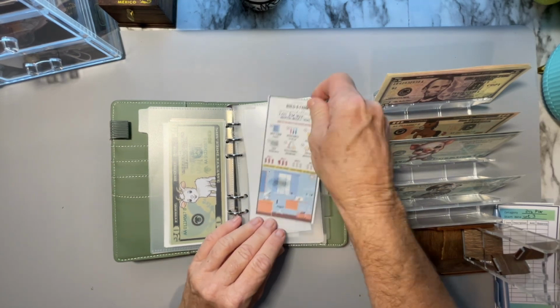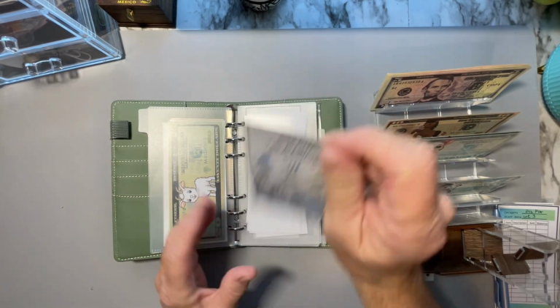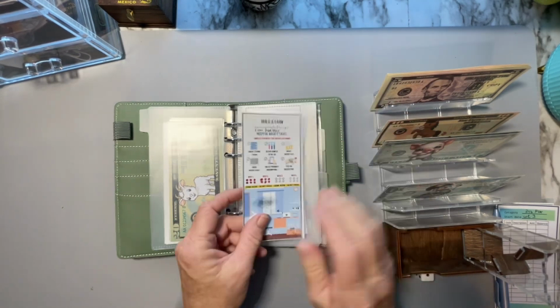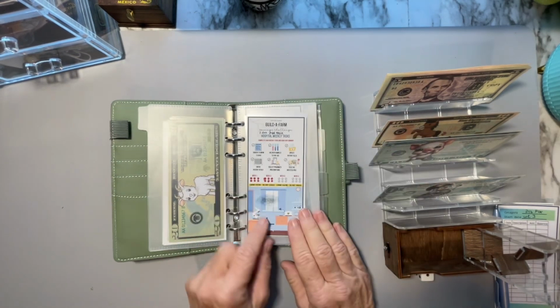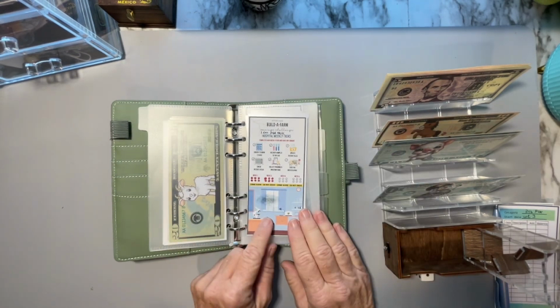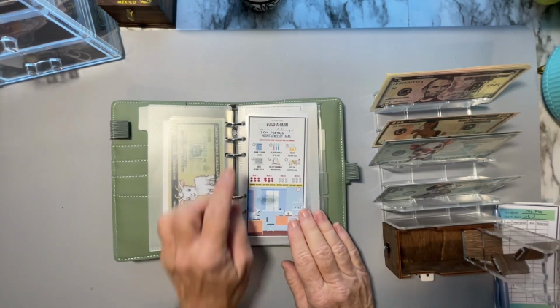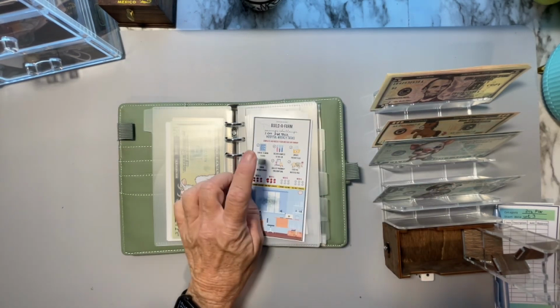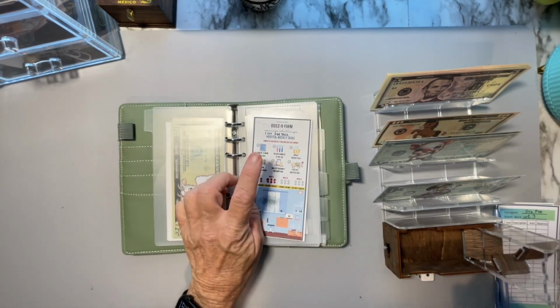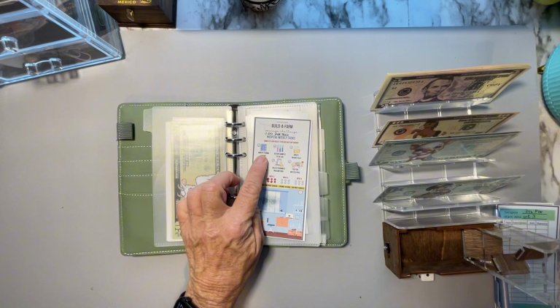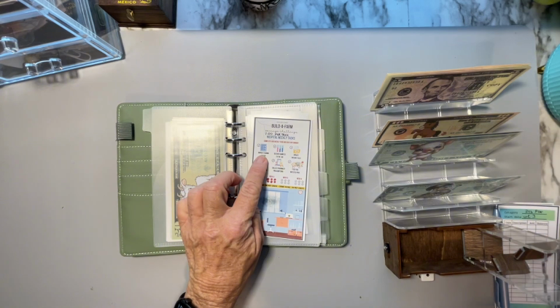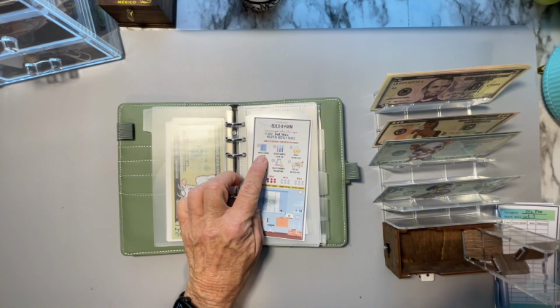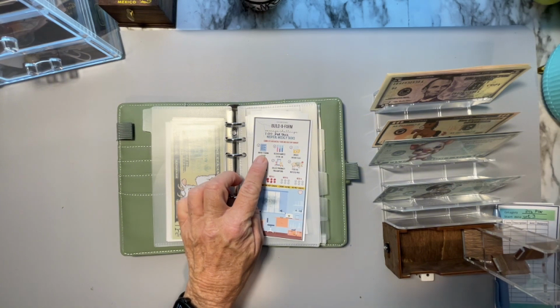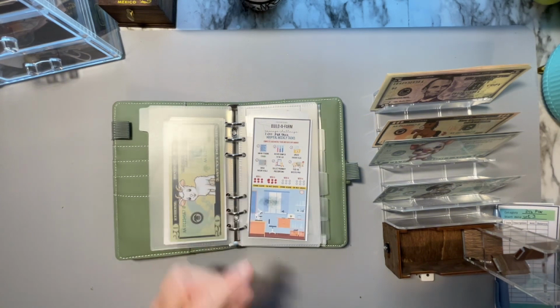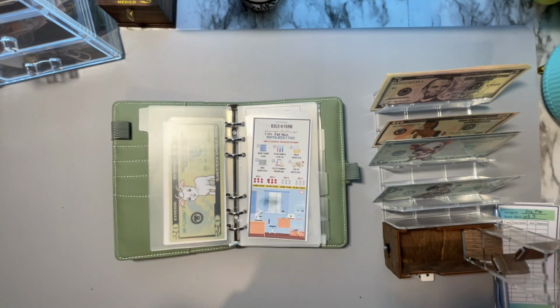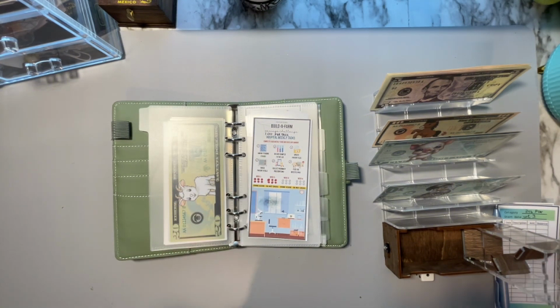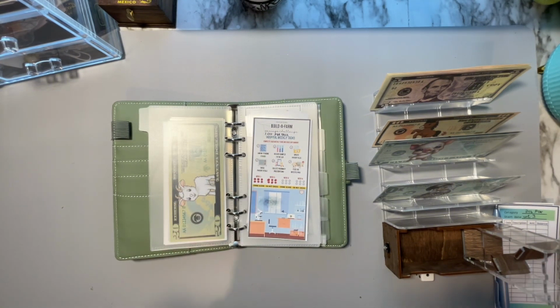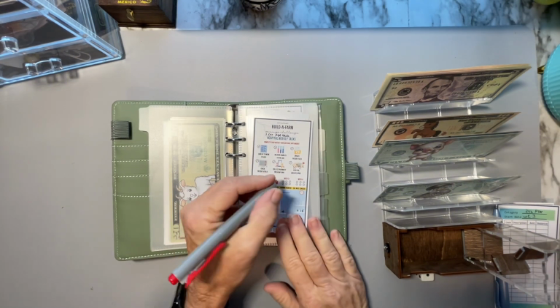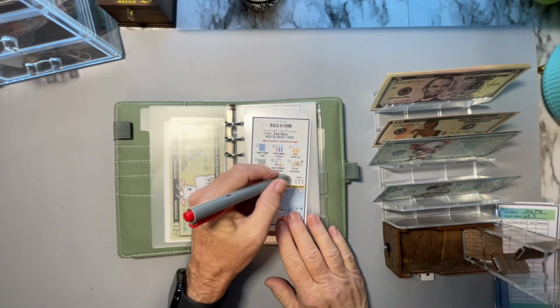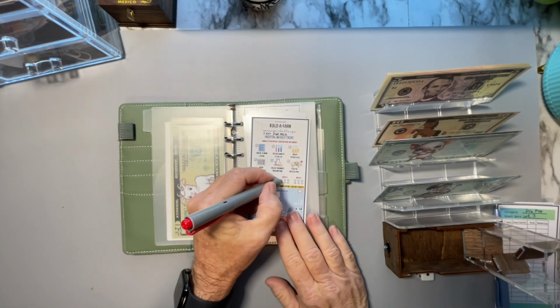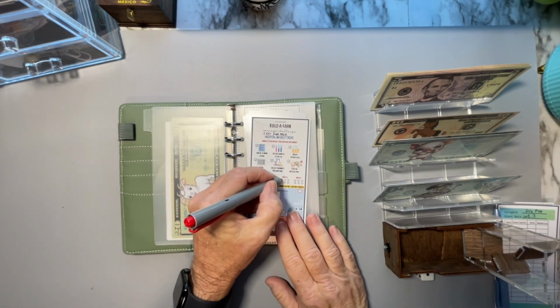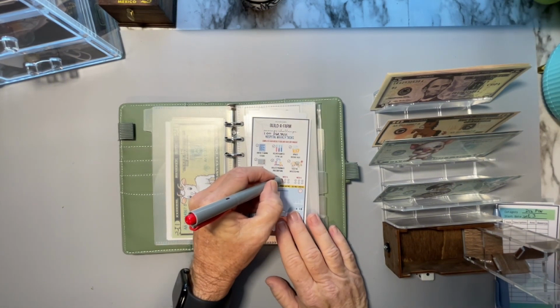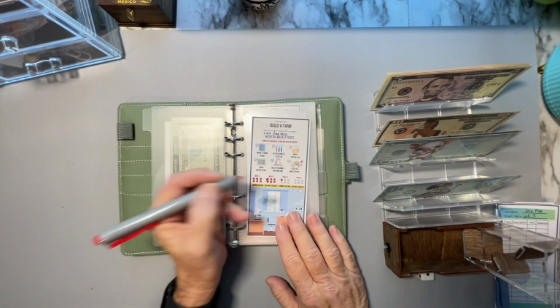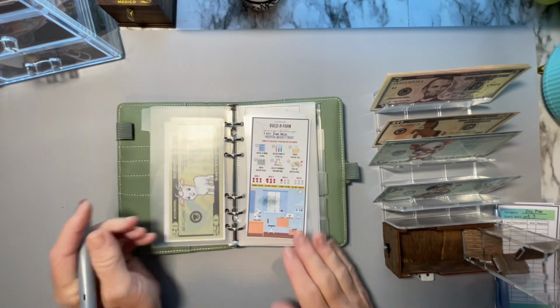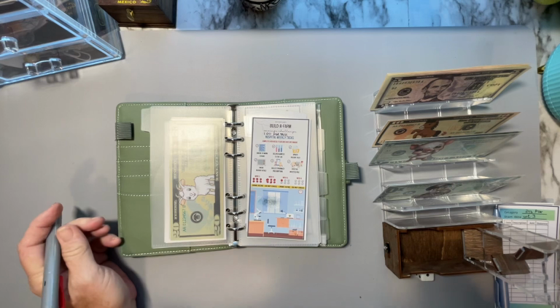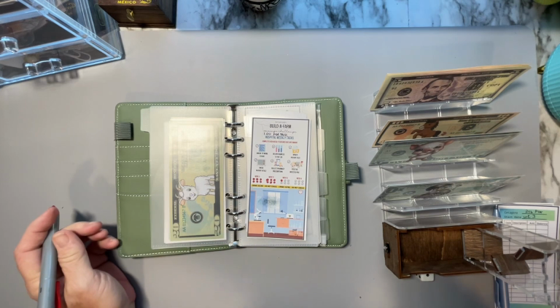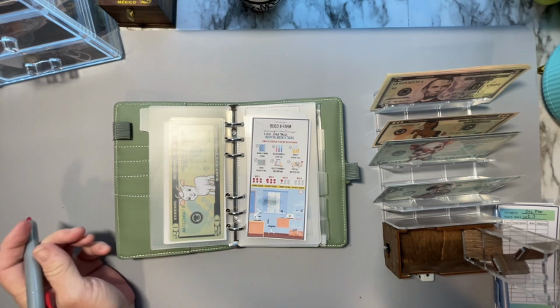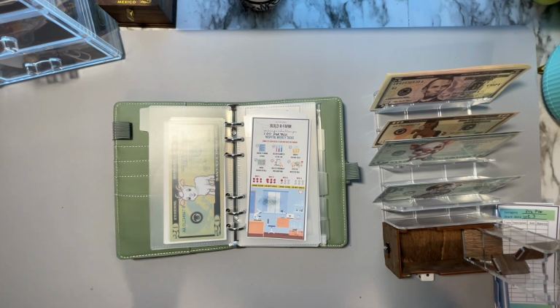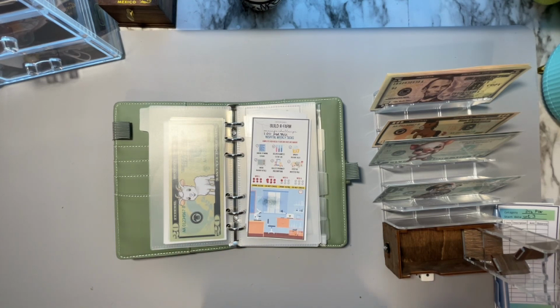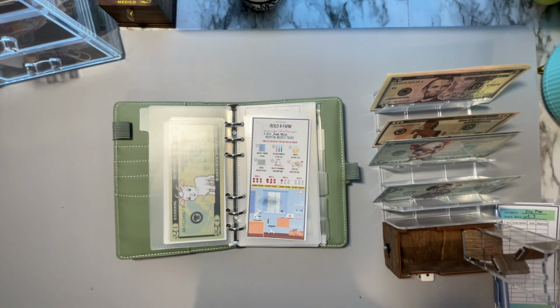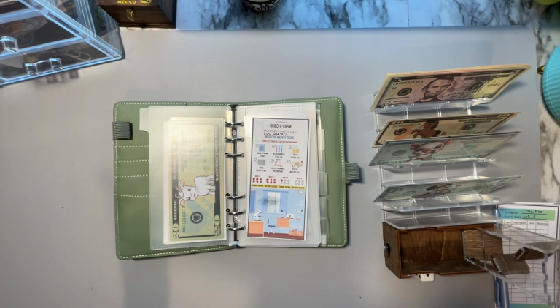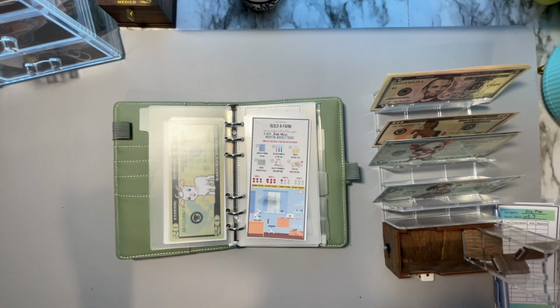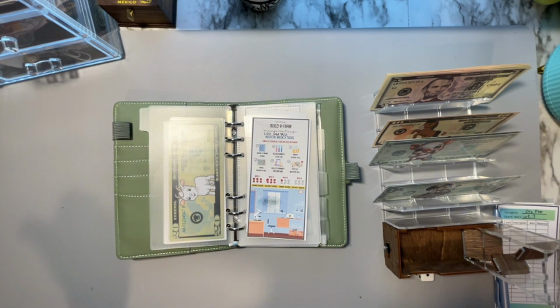I'm going to complete my tasks. Sign into work — that is what I just did. I went ahead and paid for my way to get back and forth to work and I paid my rent.